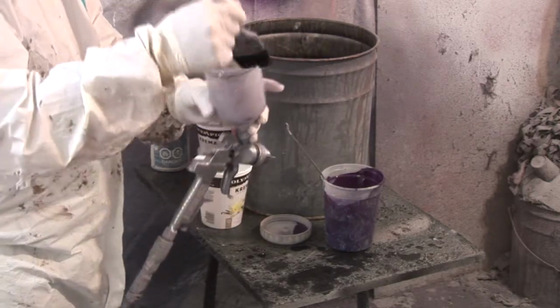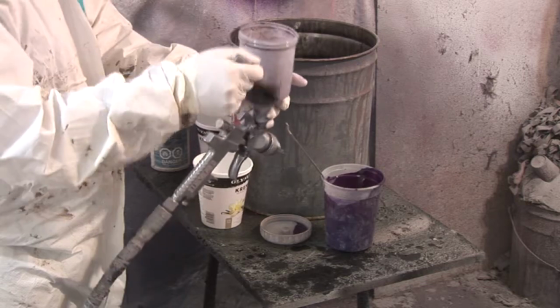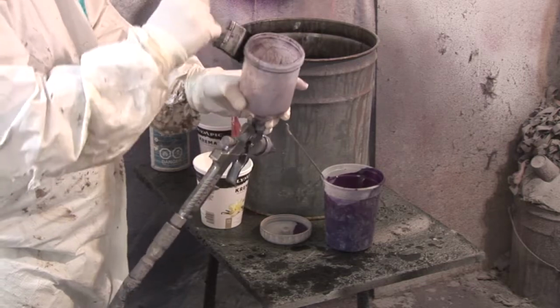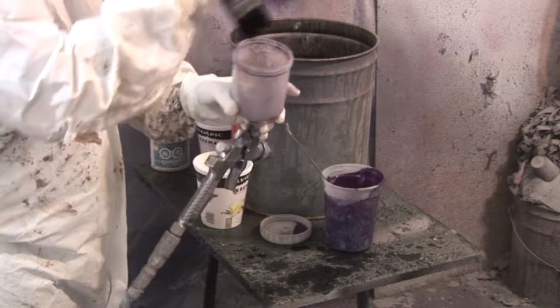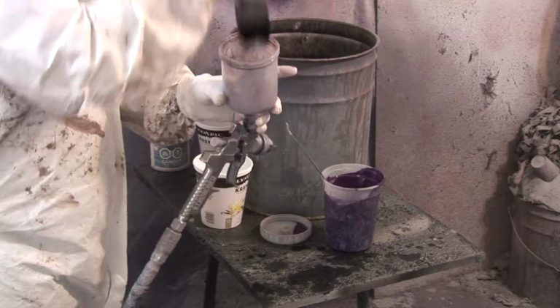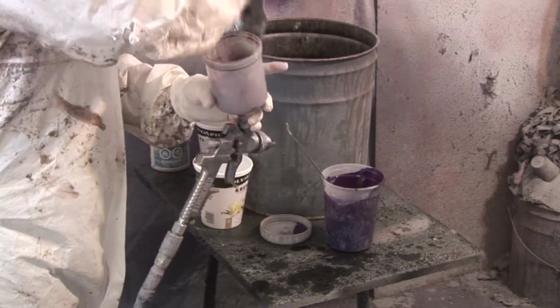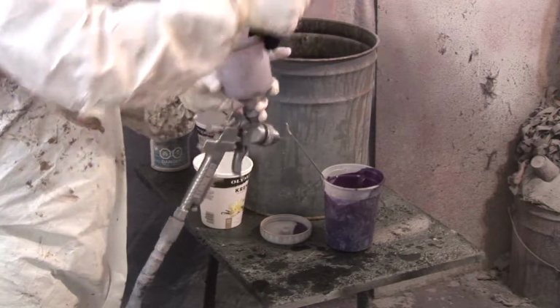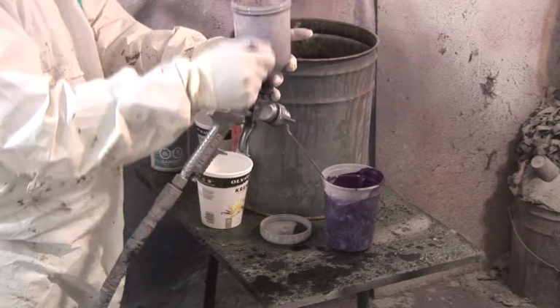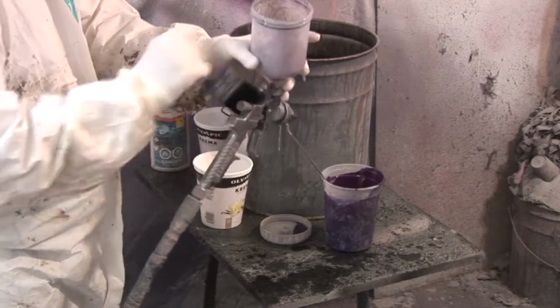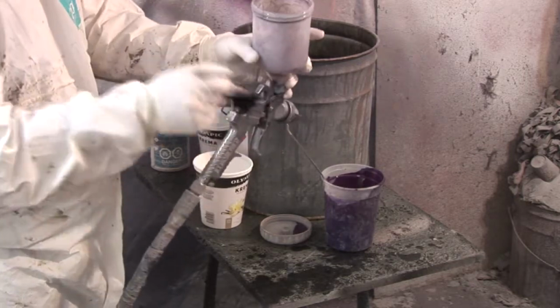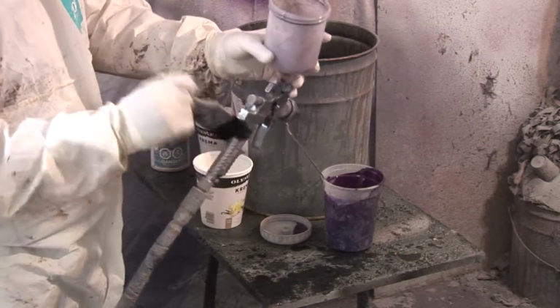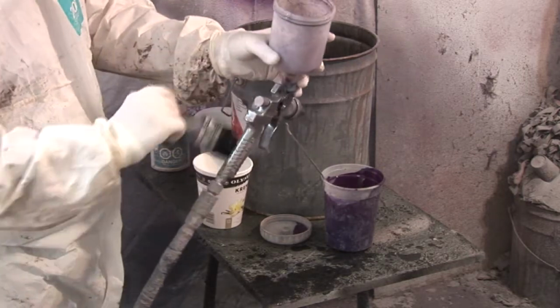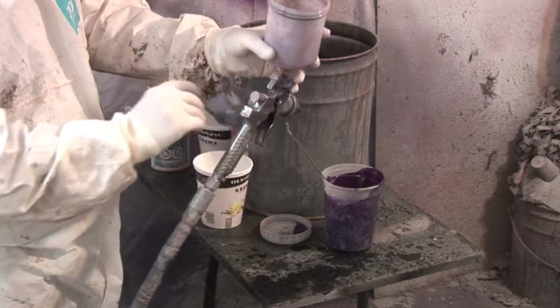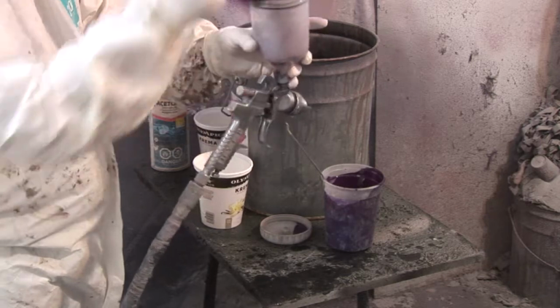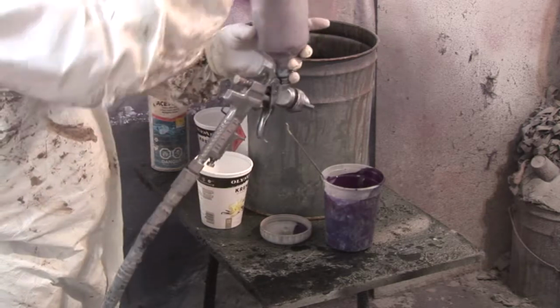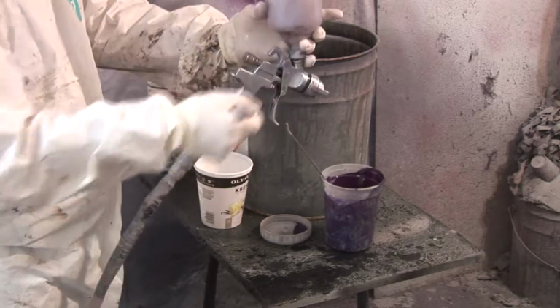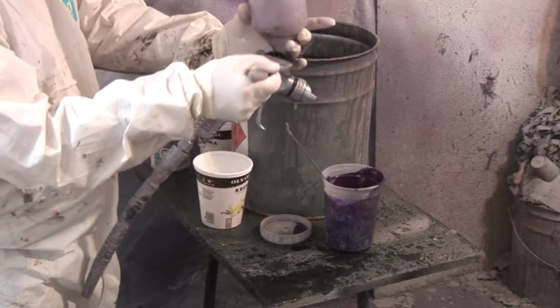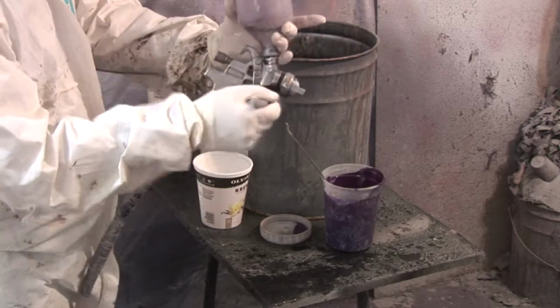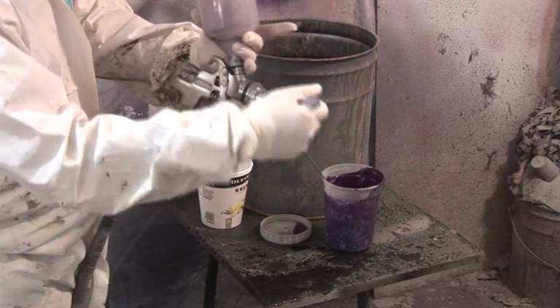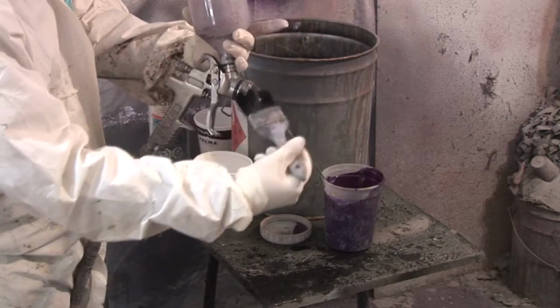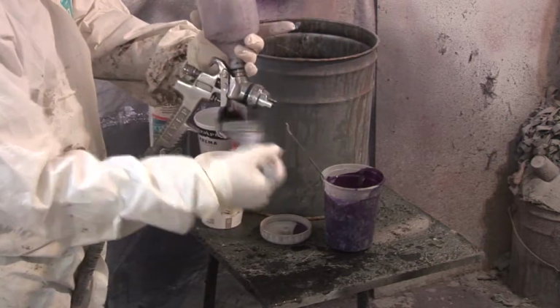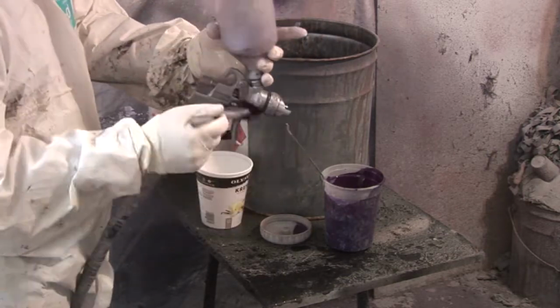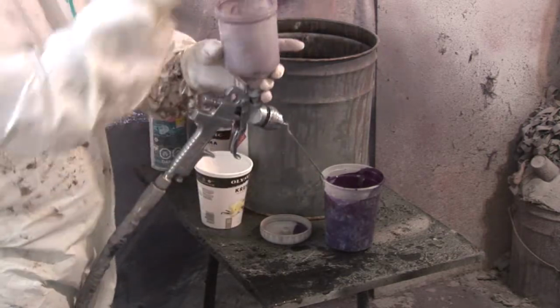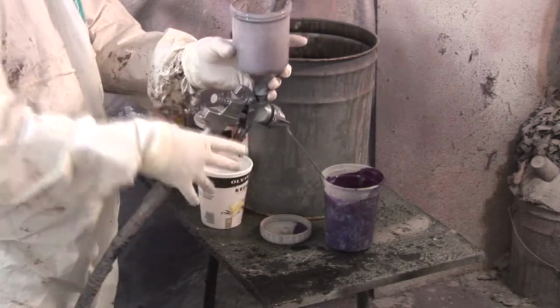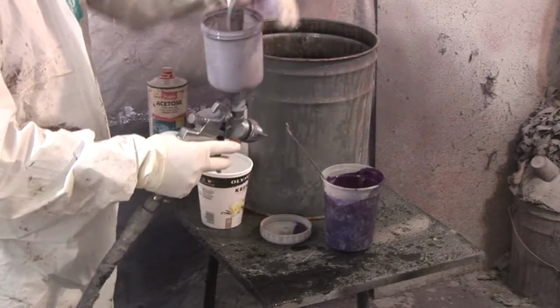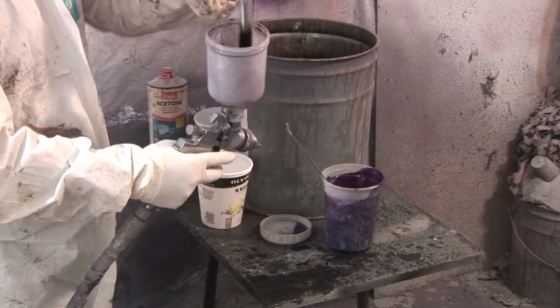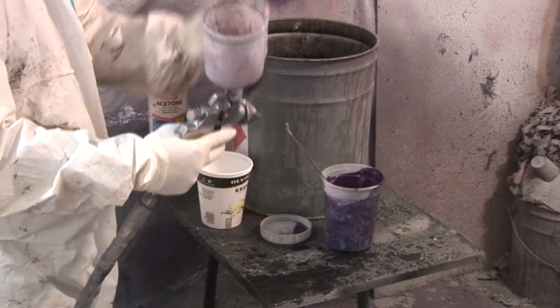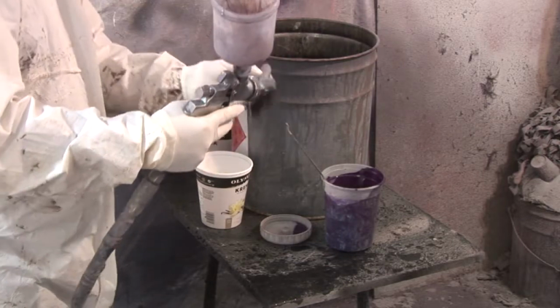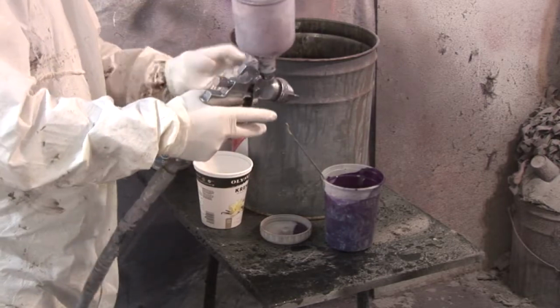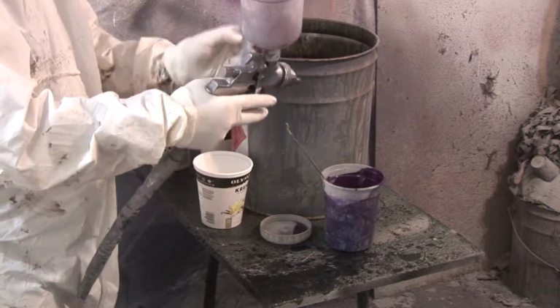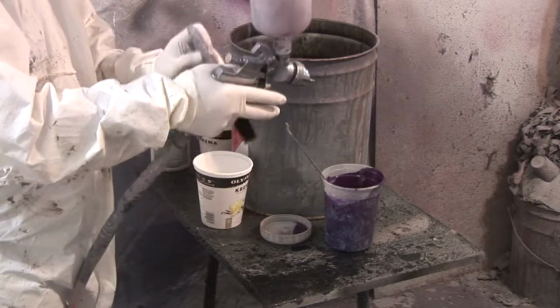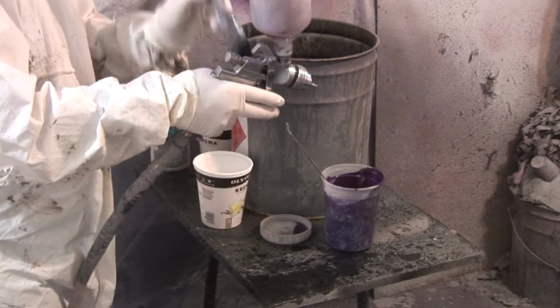Notice I haven't taken the gun apart. This gun's about 15 years old and I've never taken it apart. There's no need to disassemble it as long as you're using clean acetone and you go through this process two or three times to make sure the fluid is clean.